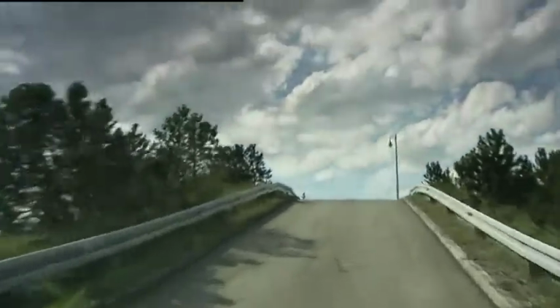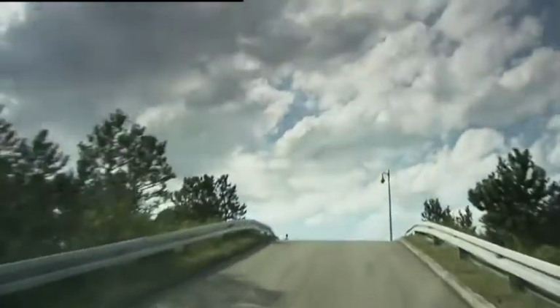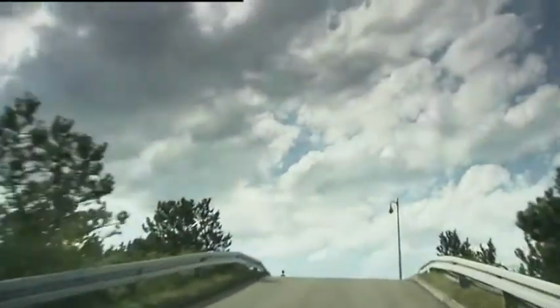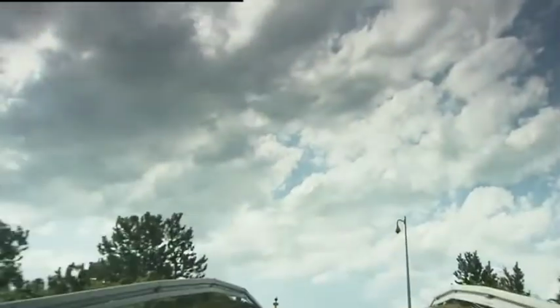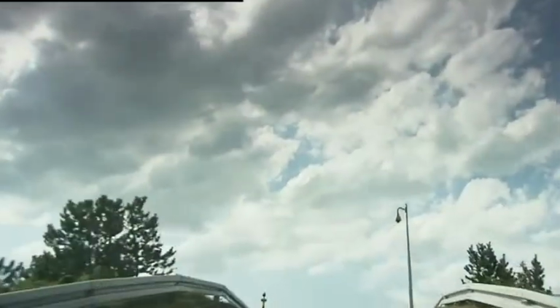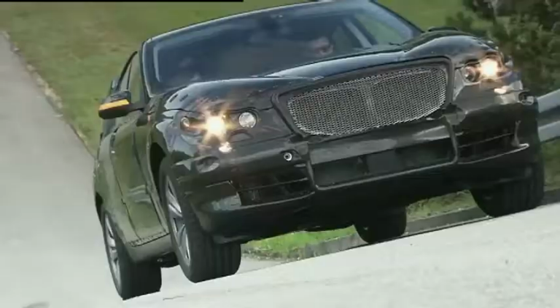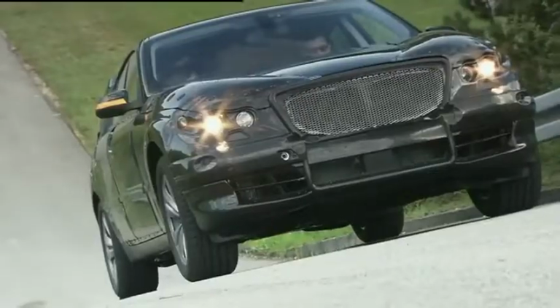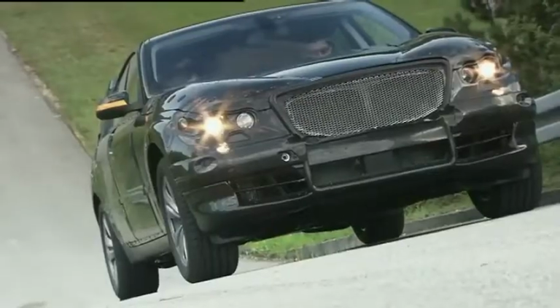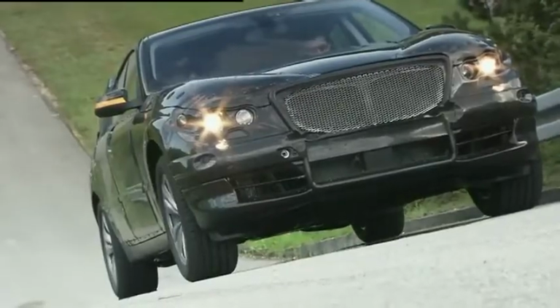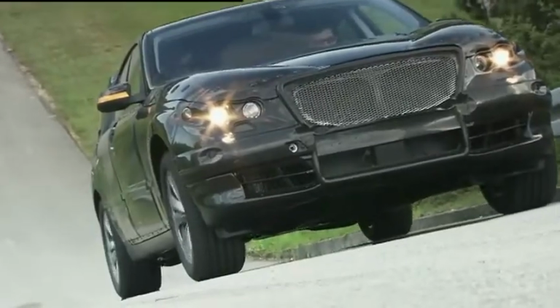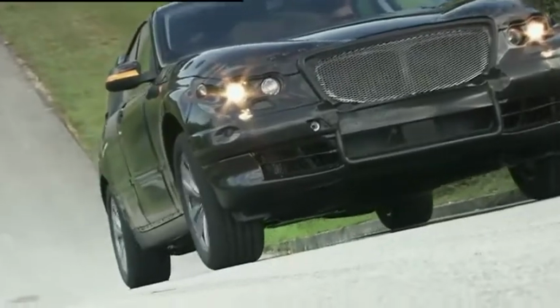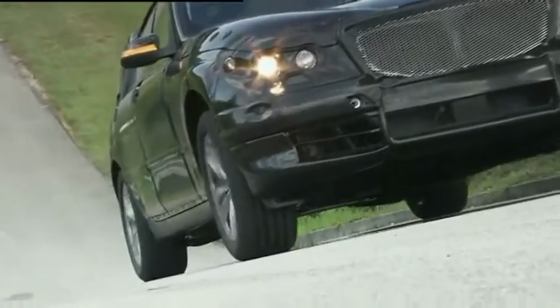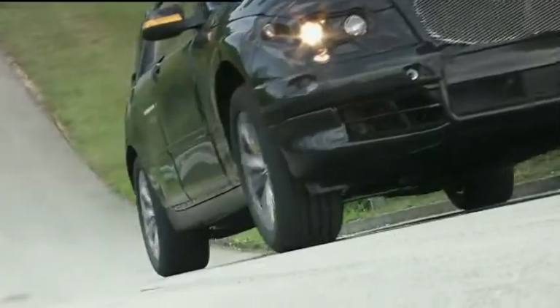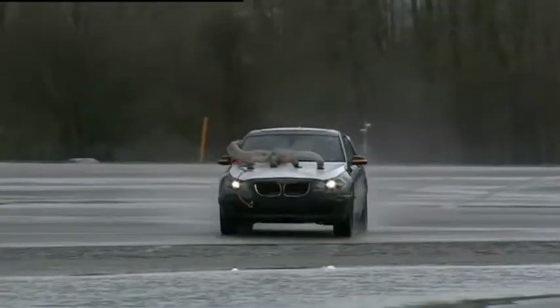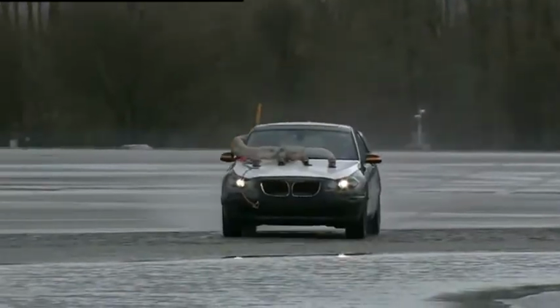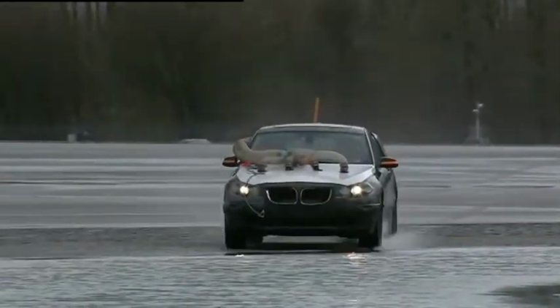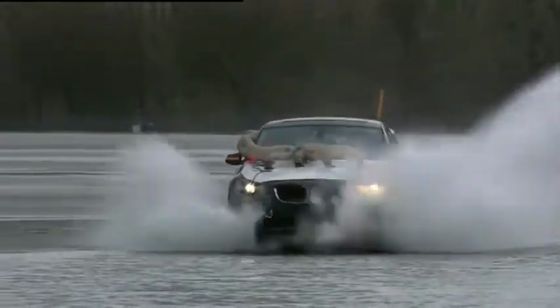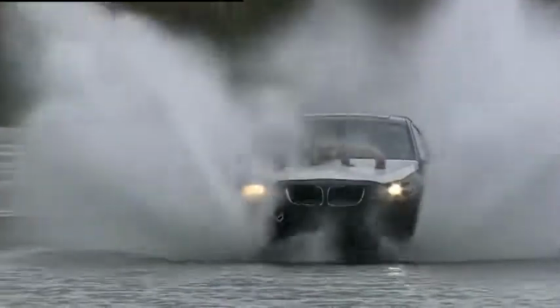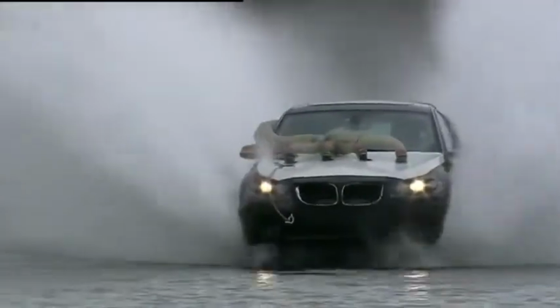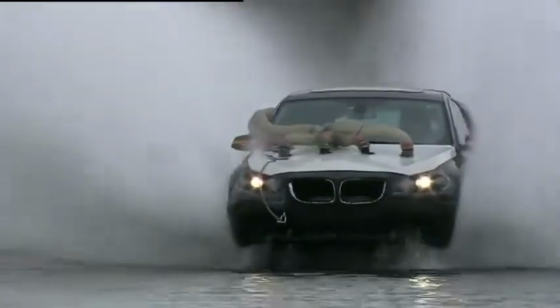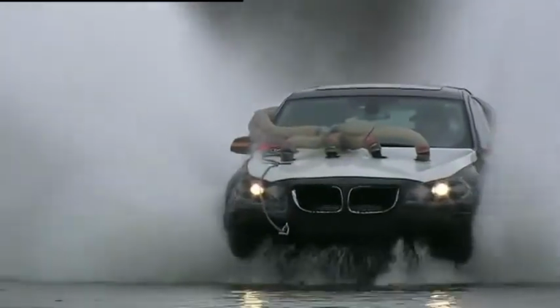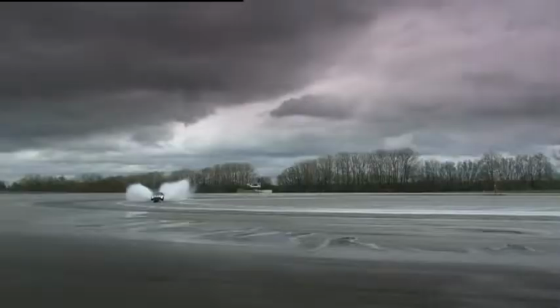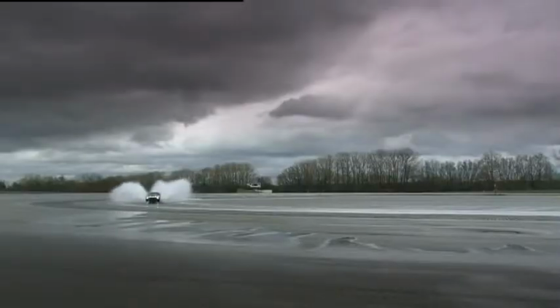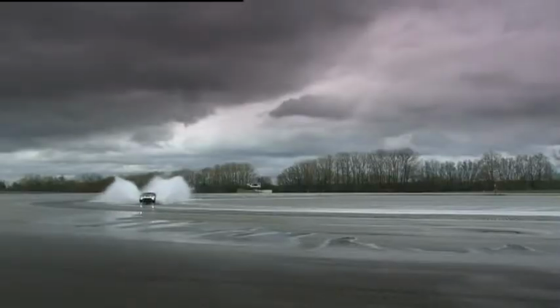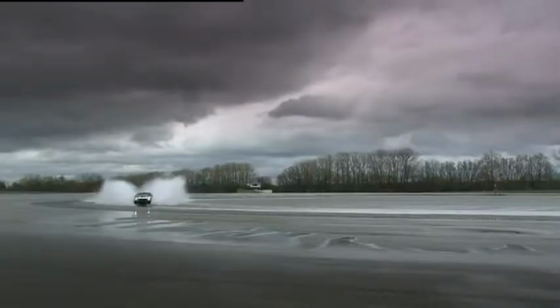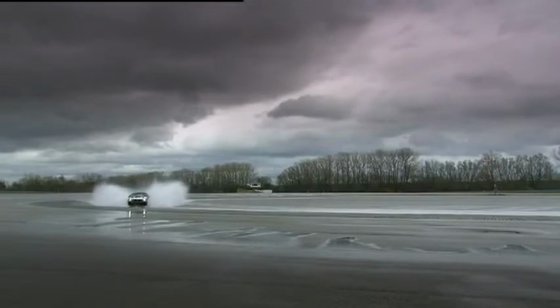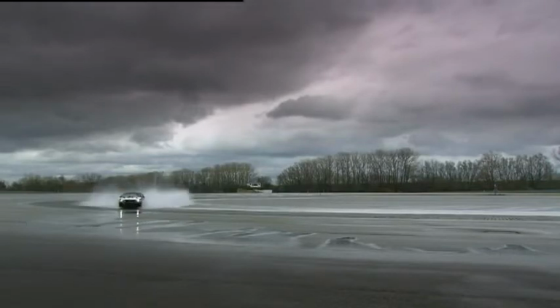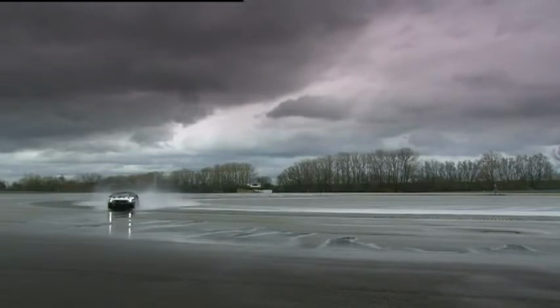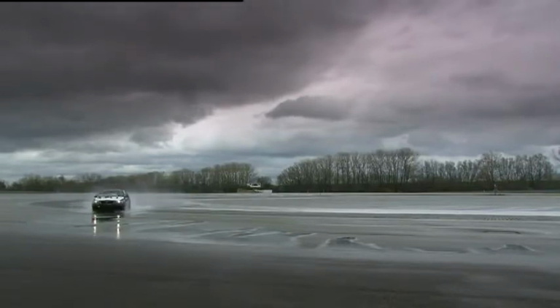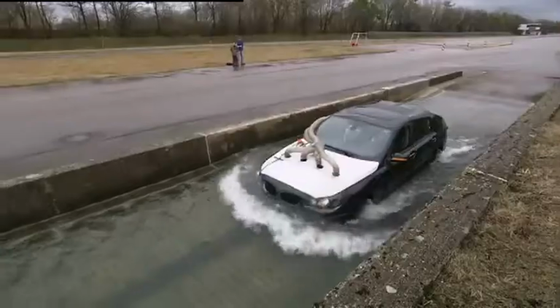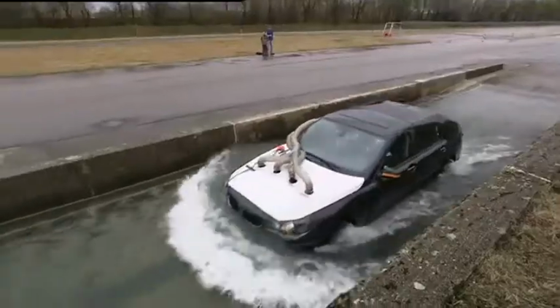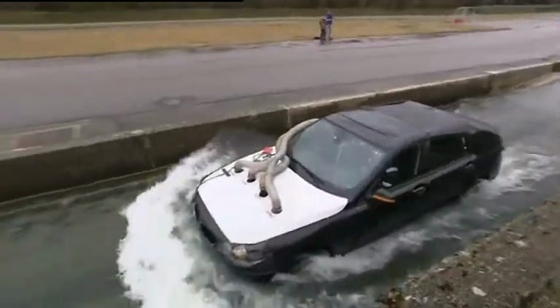Will the handbrake manage a smooth start on a hill? And will the car be stable and waterproof if it's driving through water at 100 kilometers an hour? And deep water?